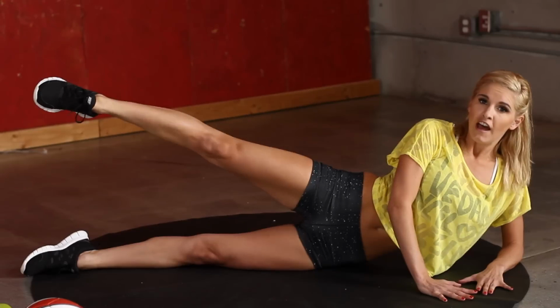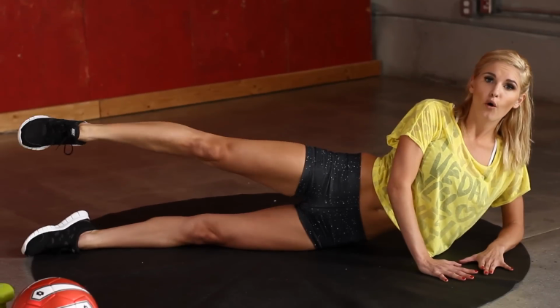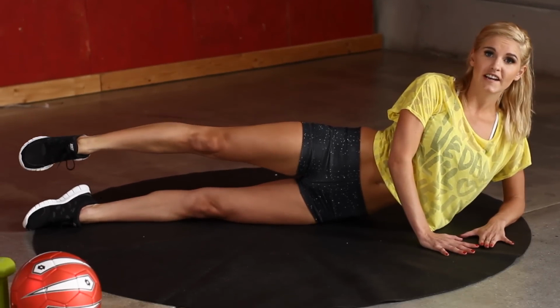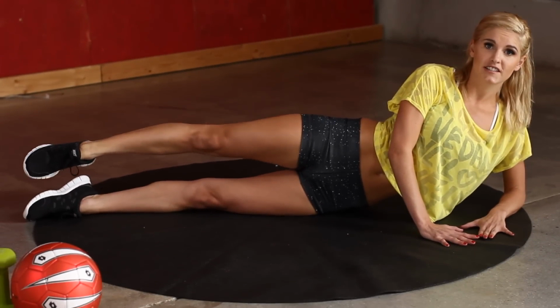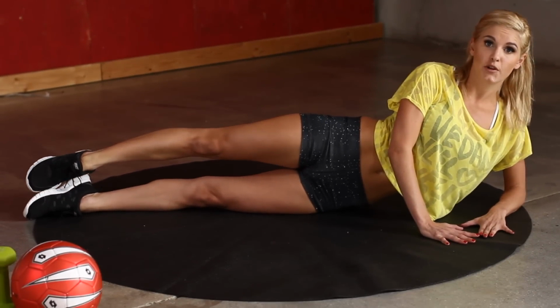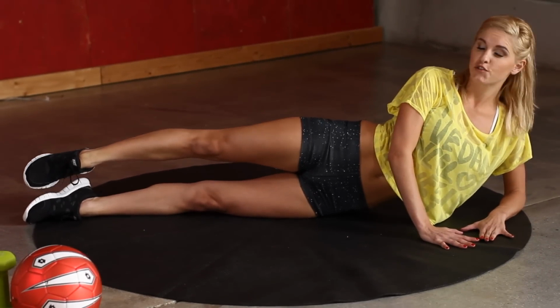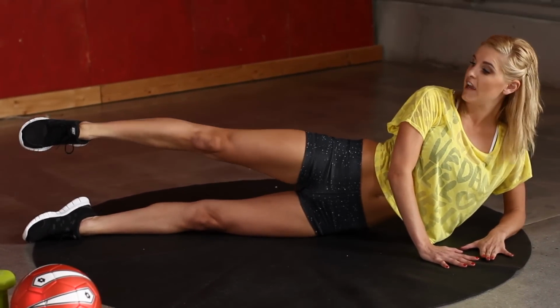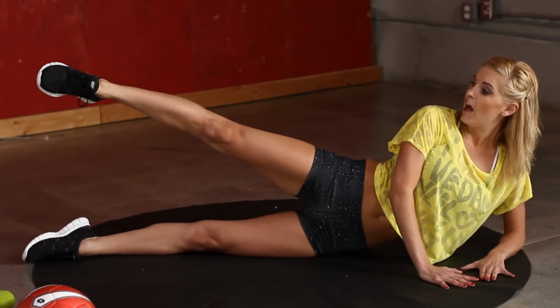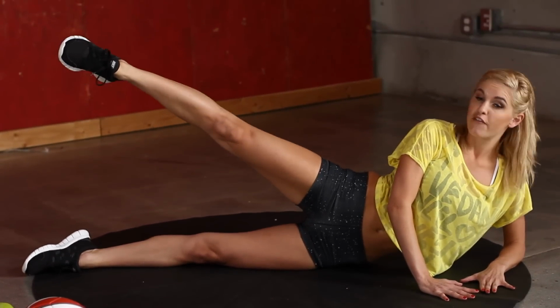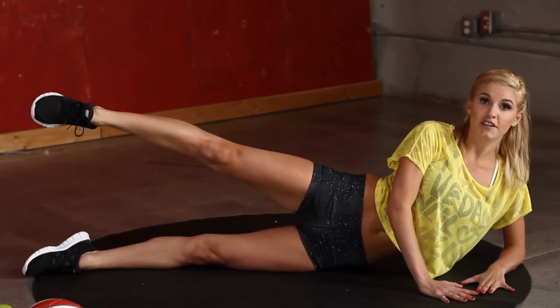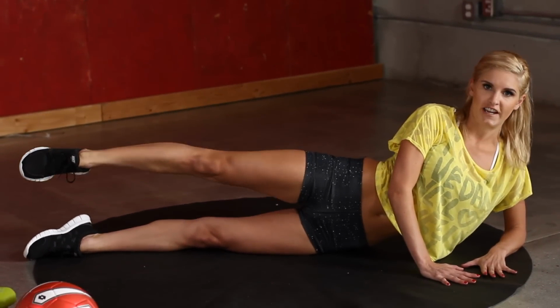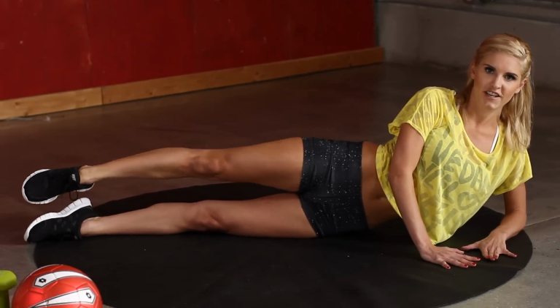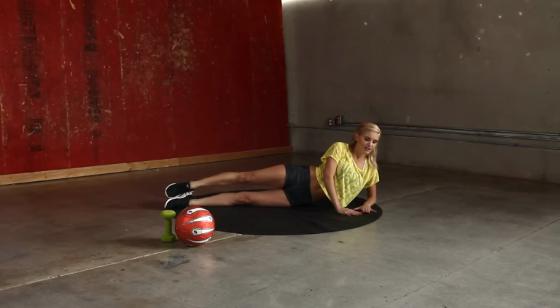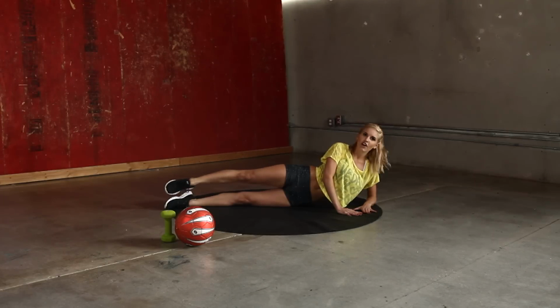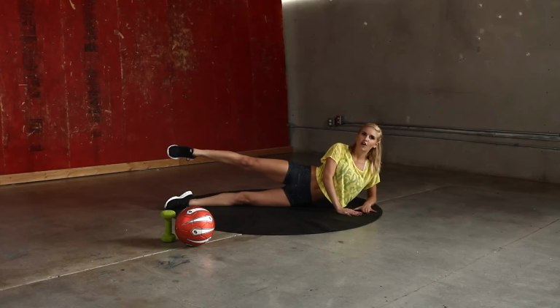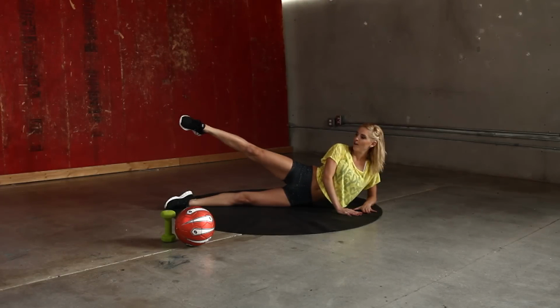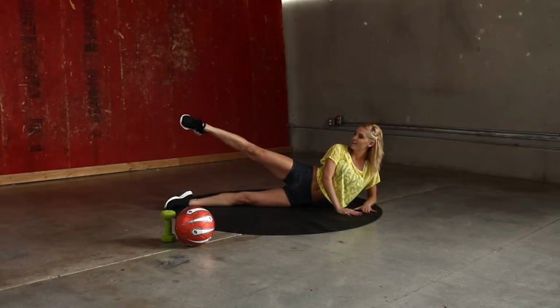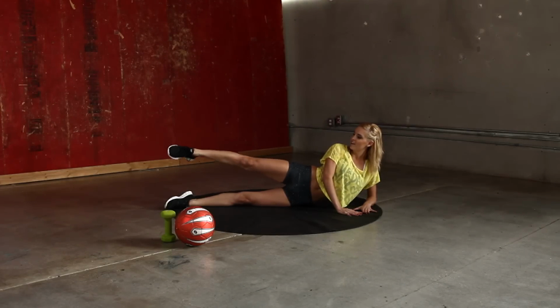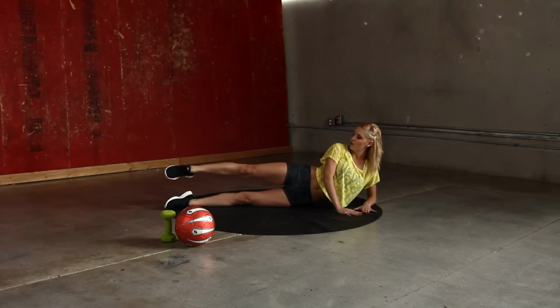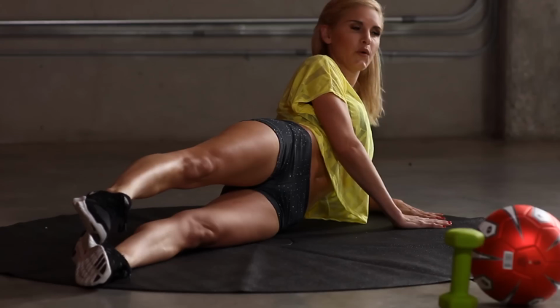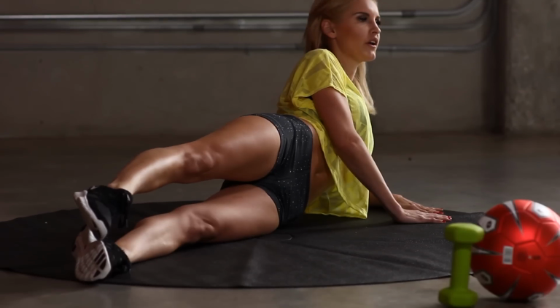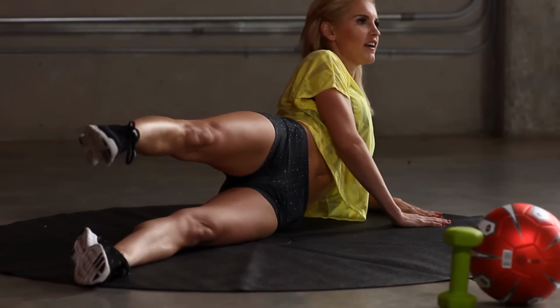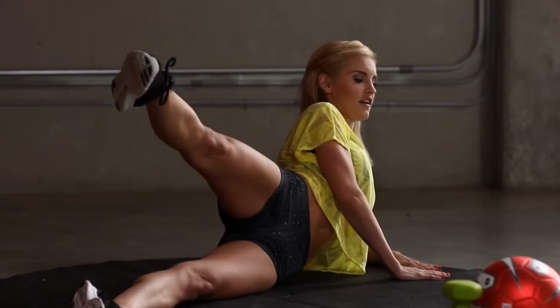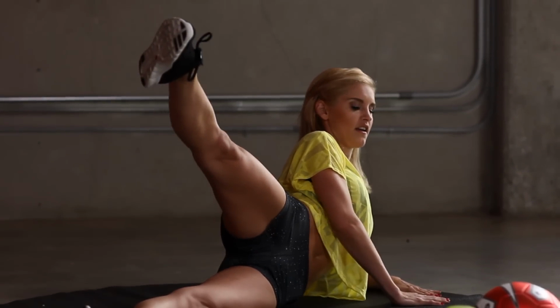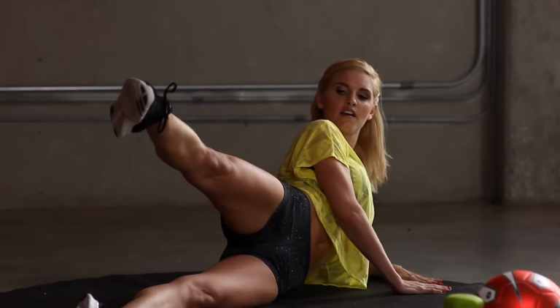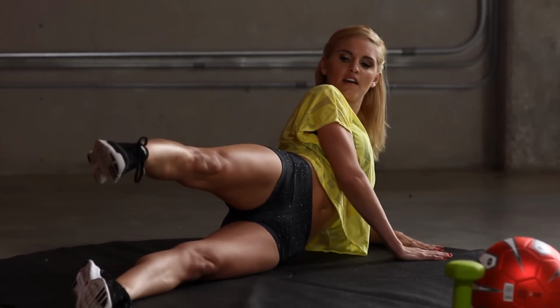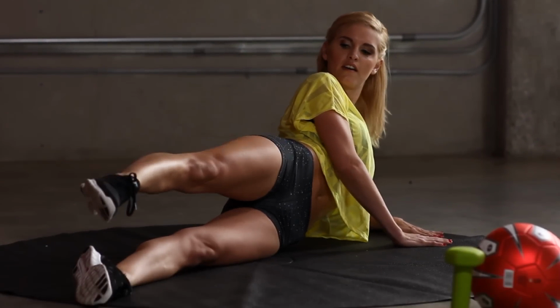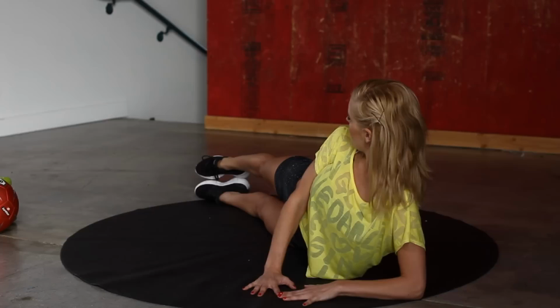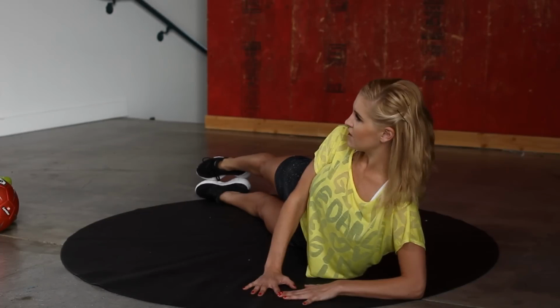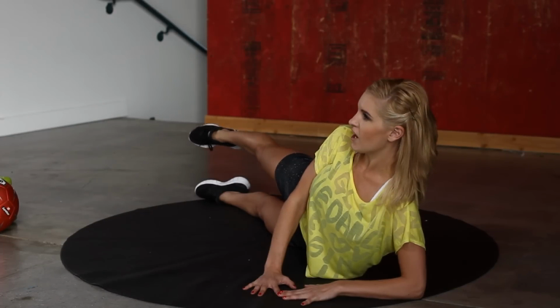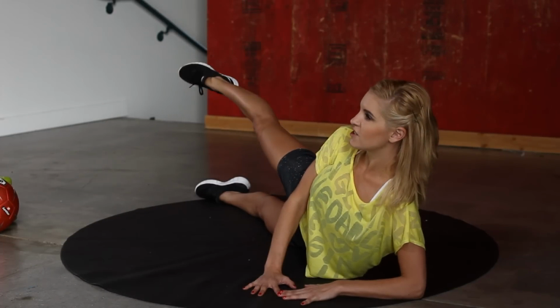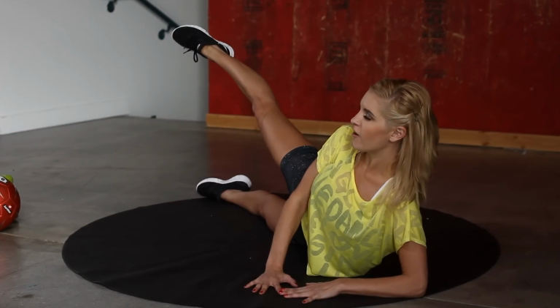All these exercises we're doing in this routine are going to be for 30 seconds, so it's not like you've got long. Just nice and slowly.